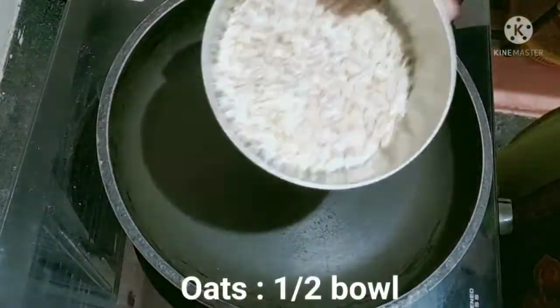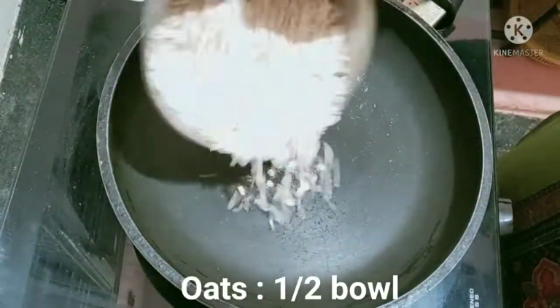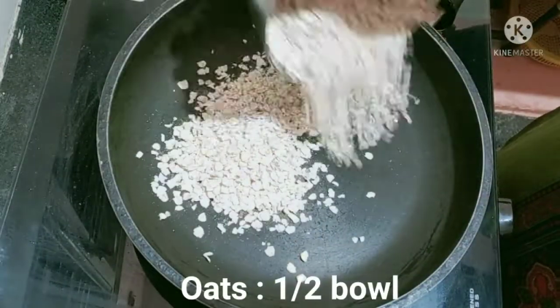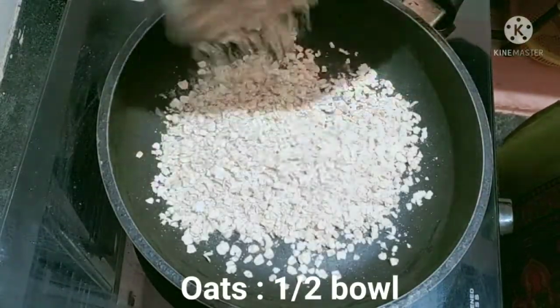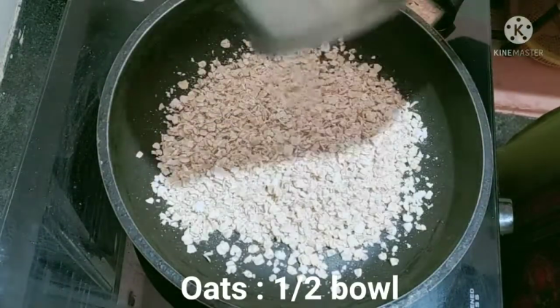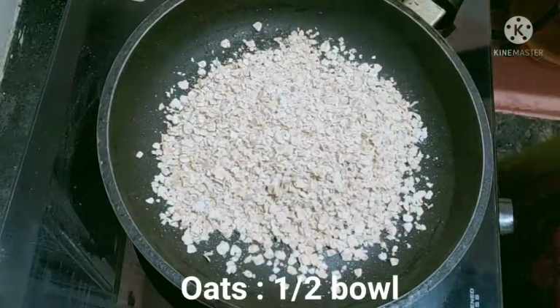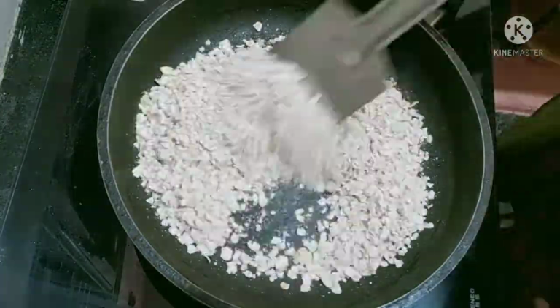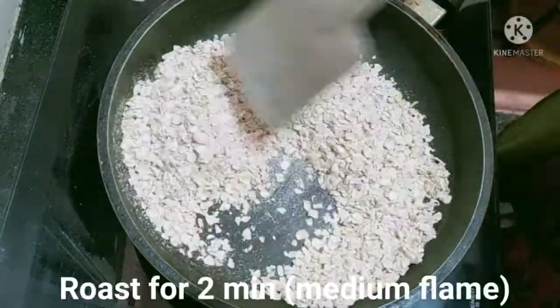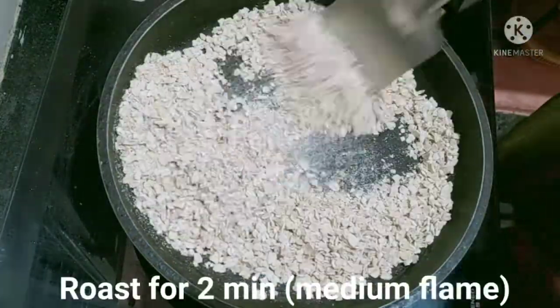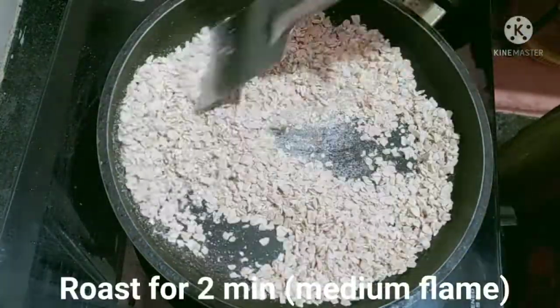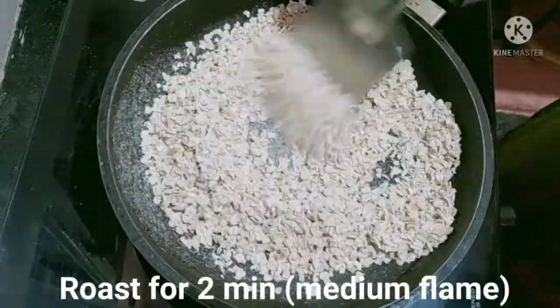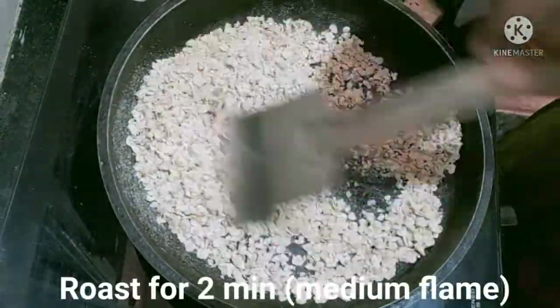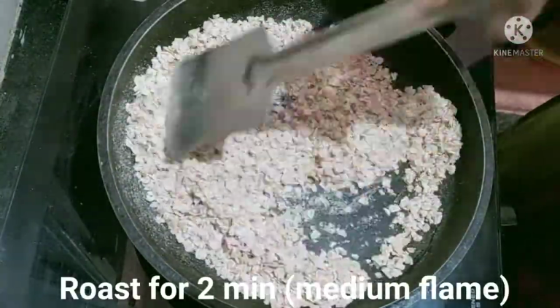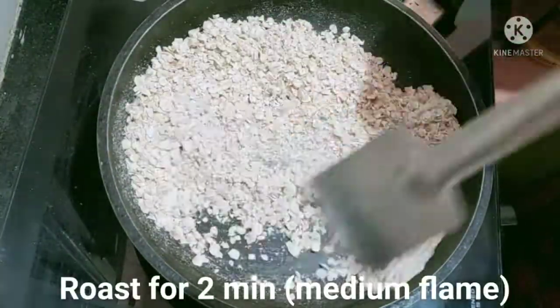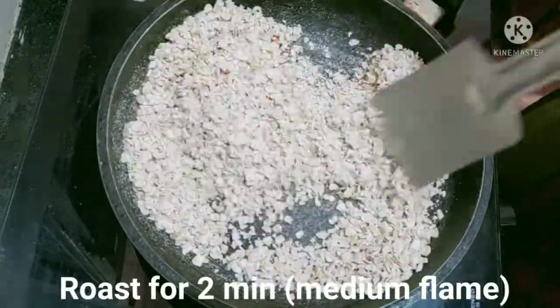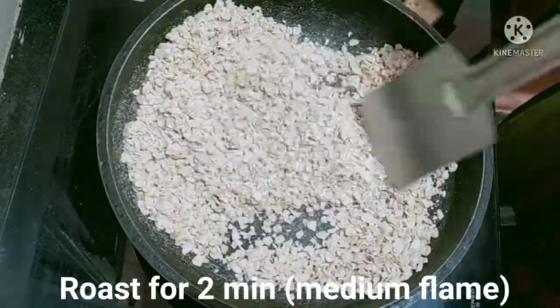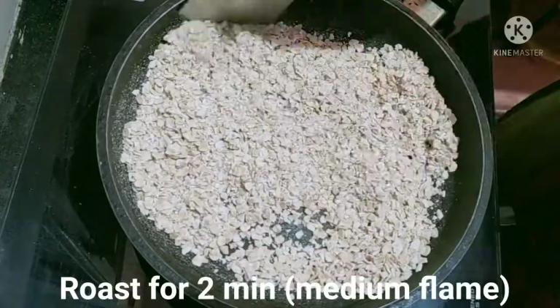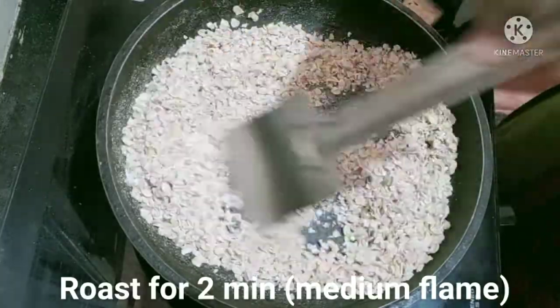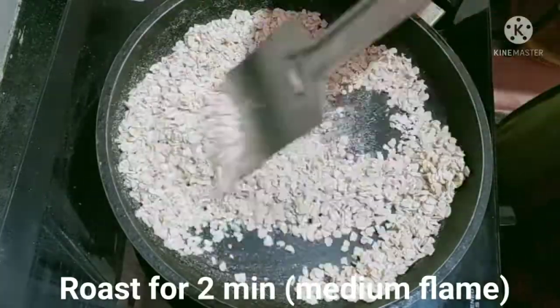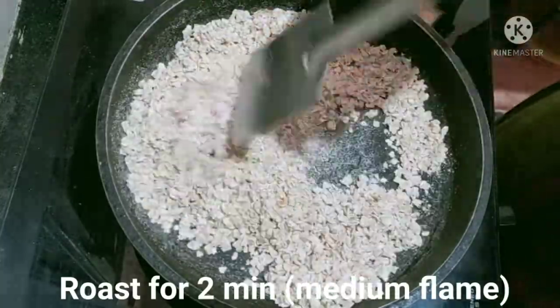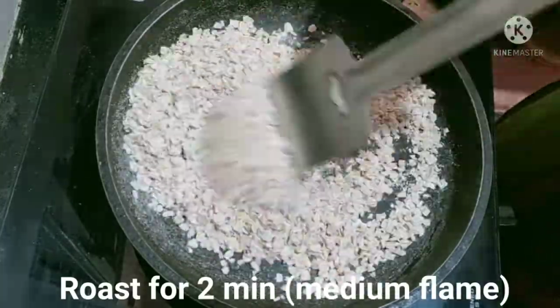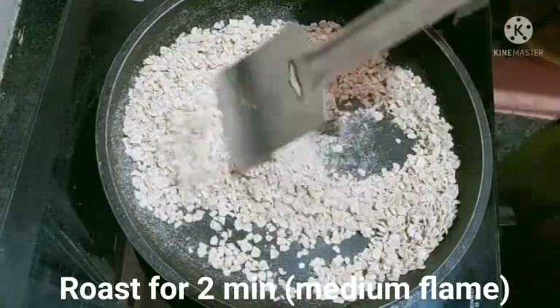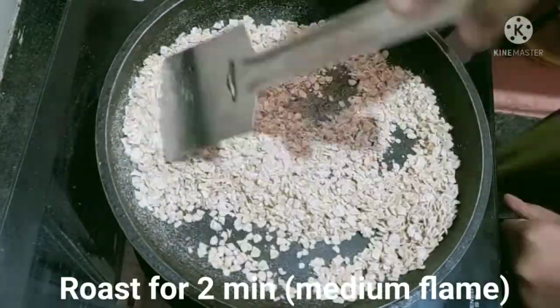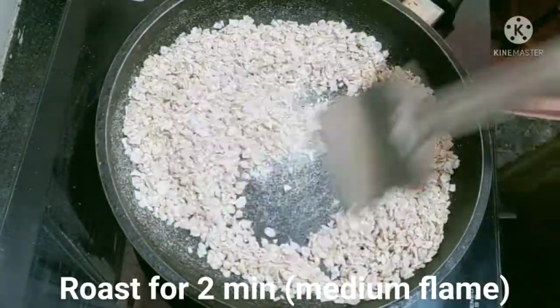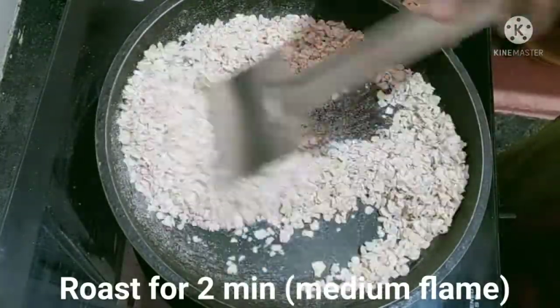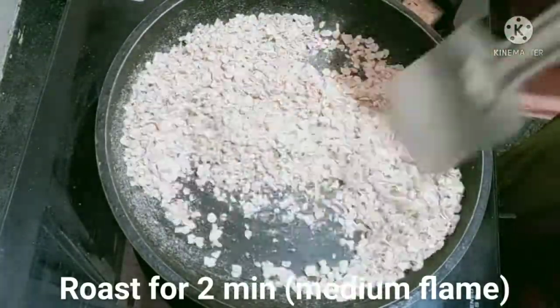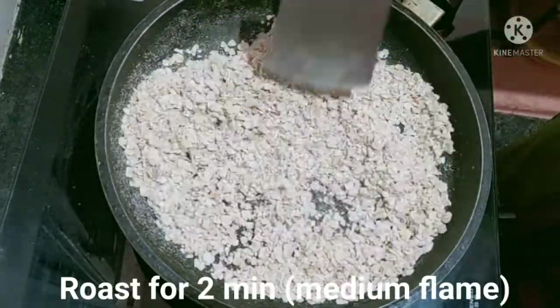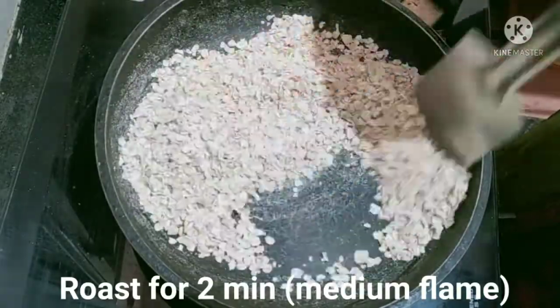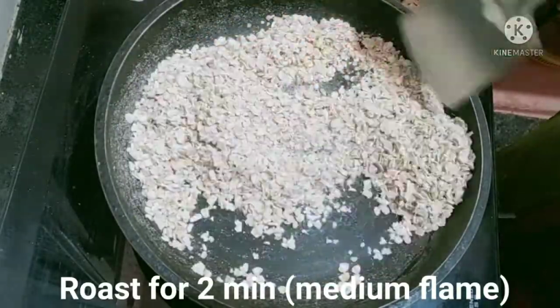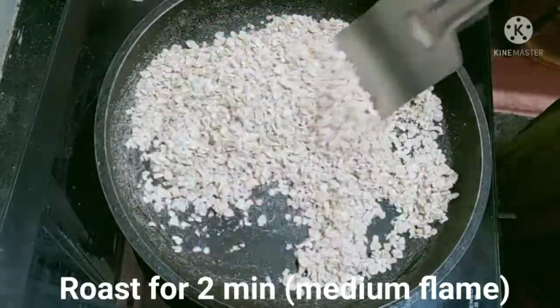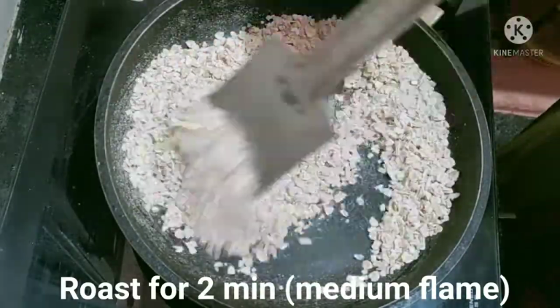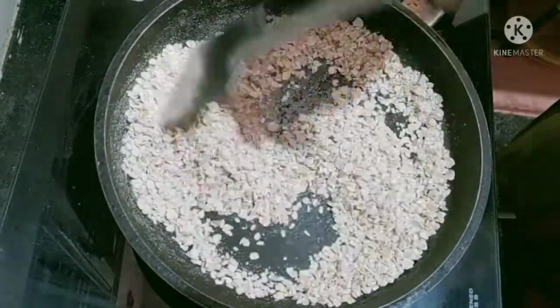I am going to cook the oats here. Now, let's roast the oats in a medium flame. It will taste good. You will roast the oats in a half.